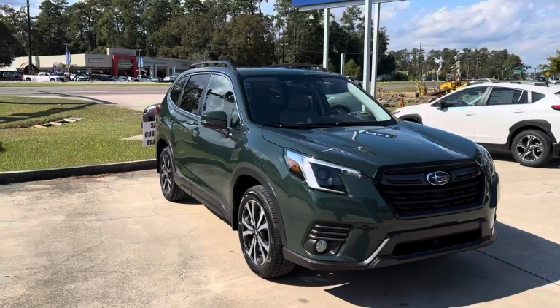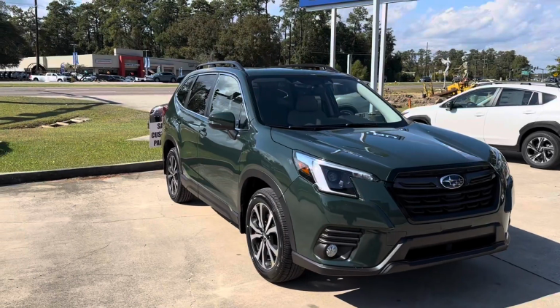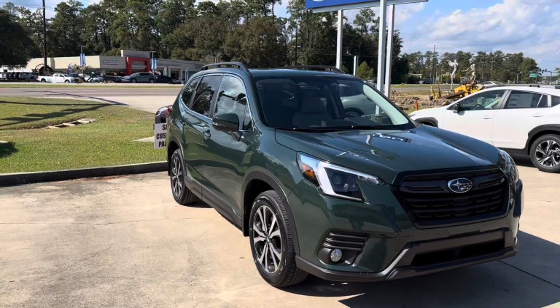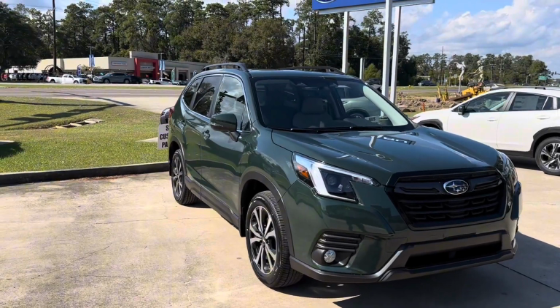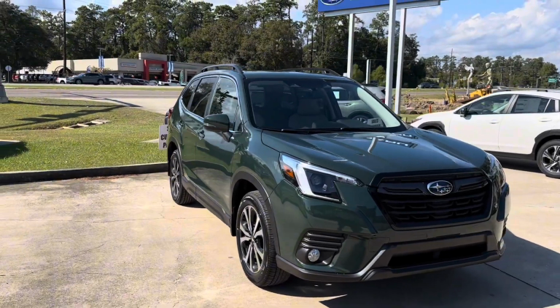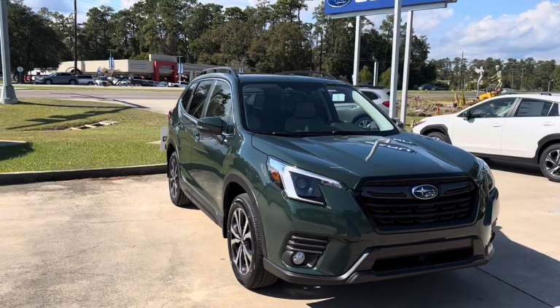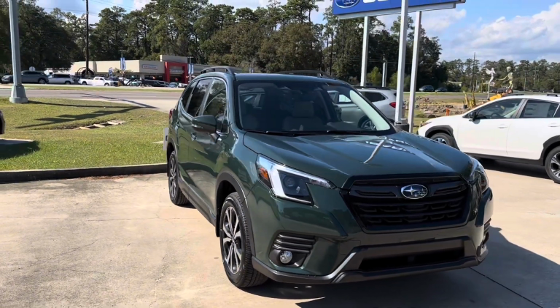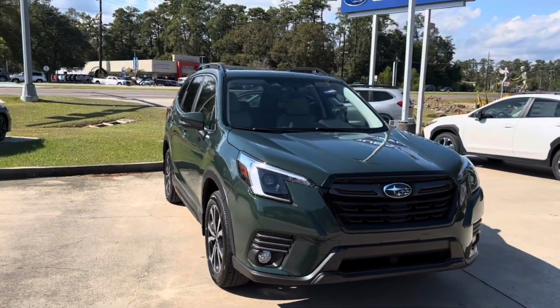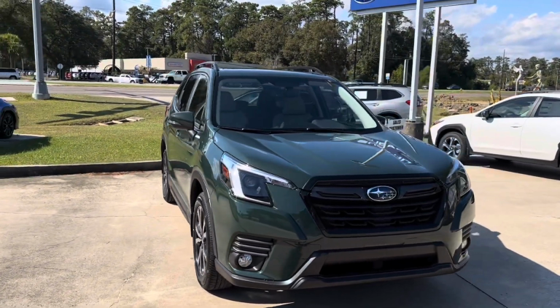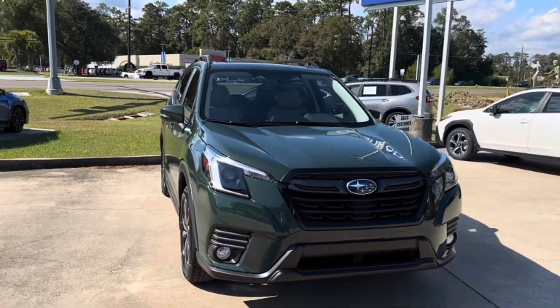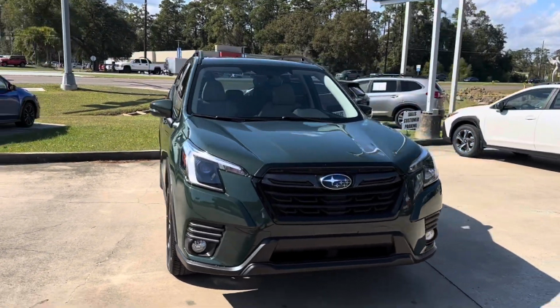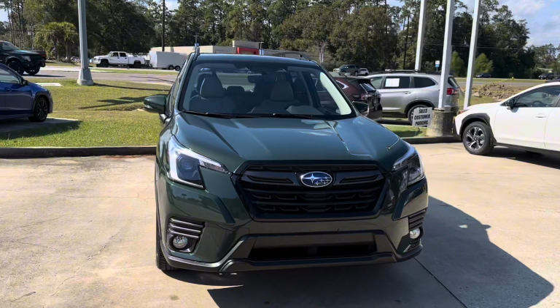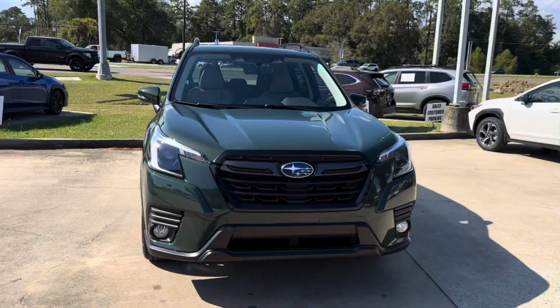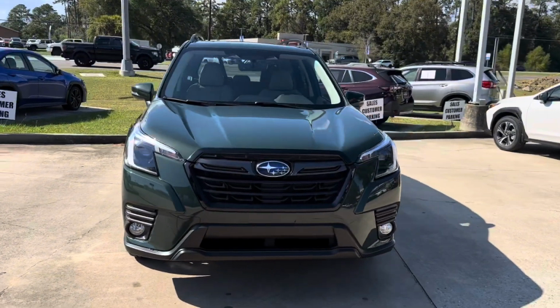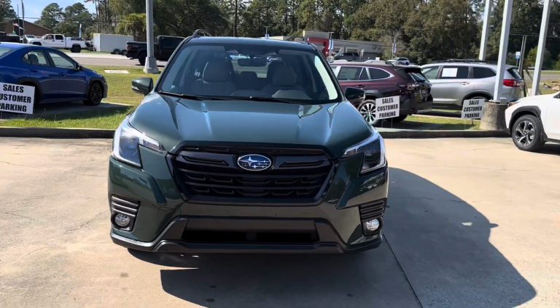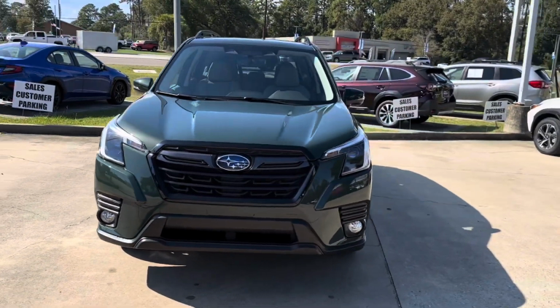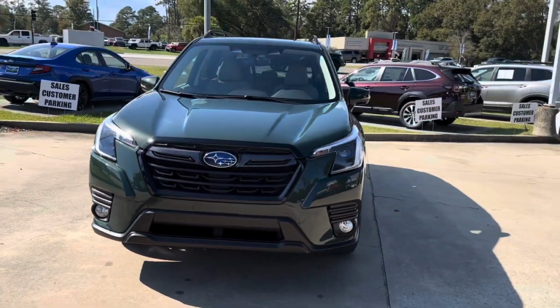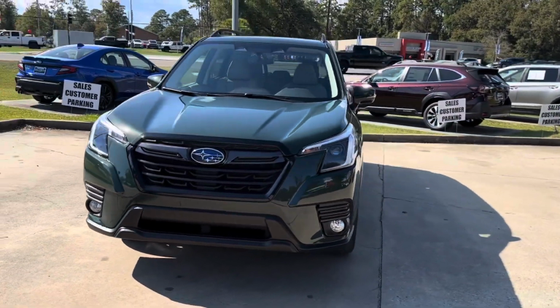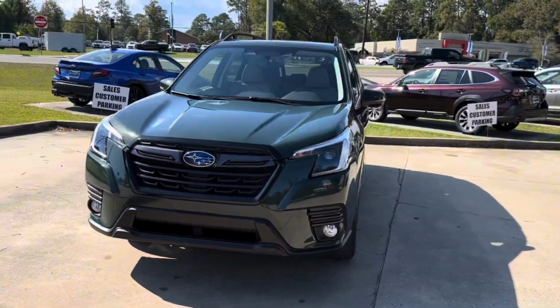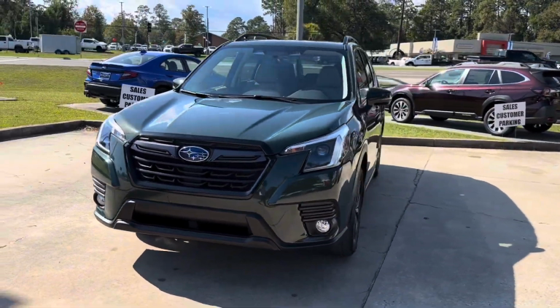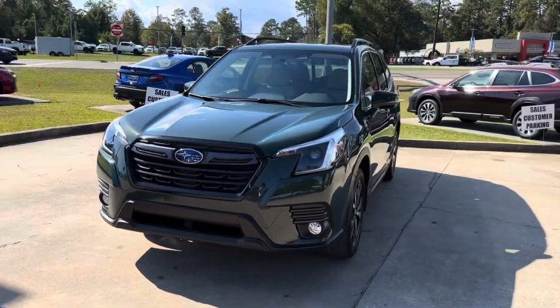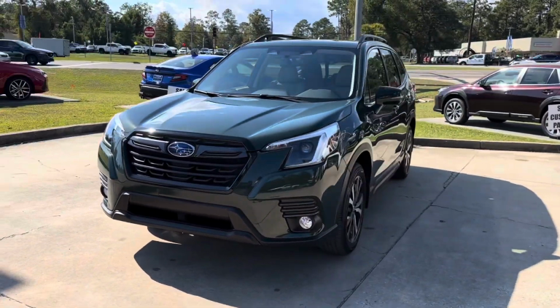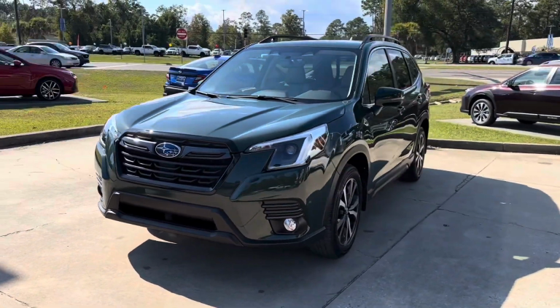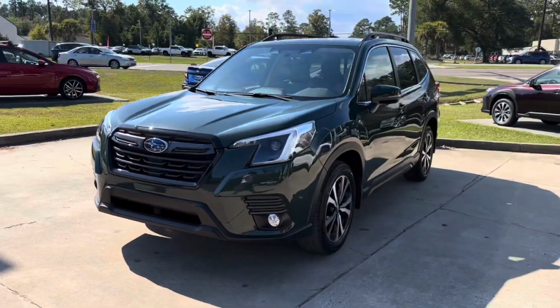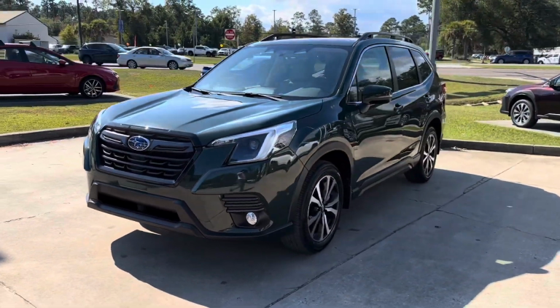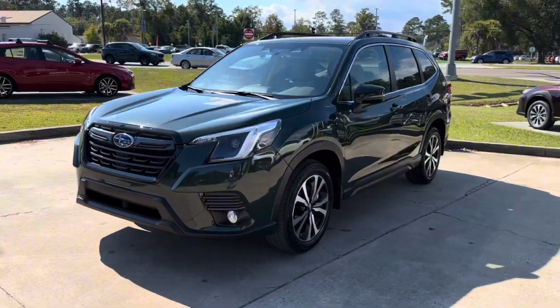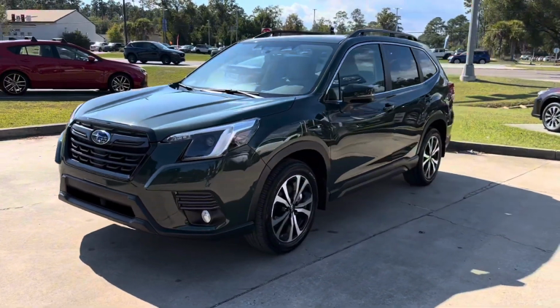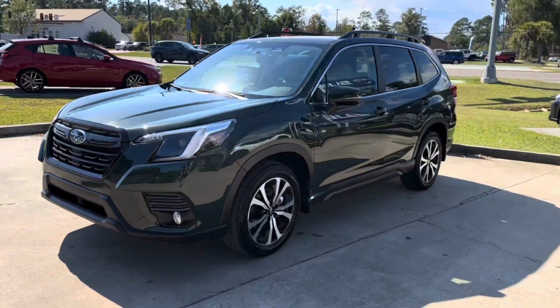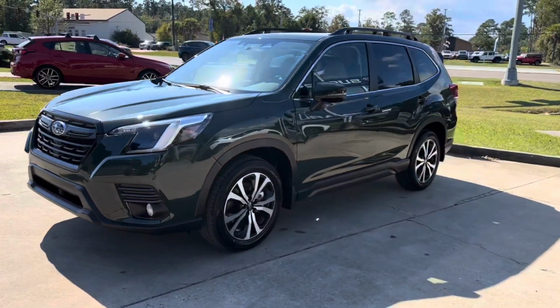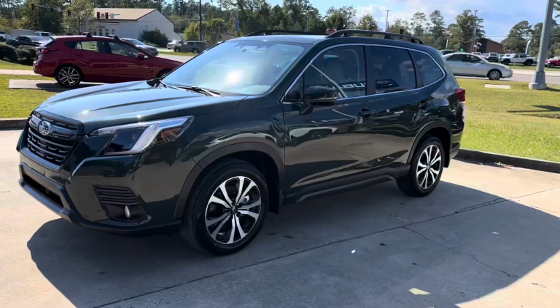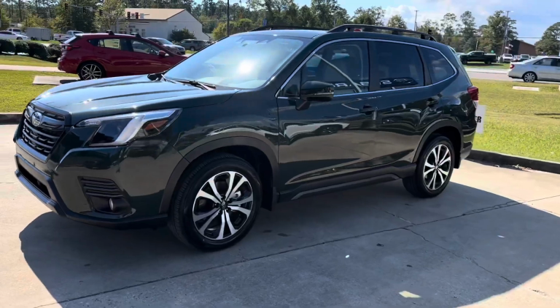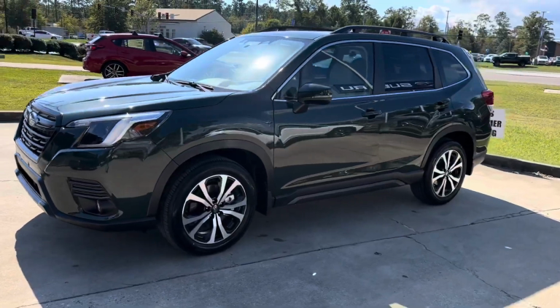Thank you for your interest in Baldwin Subaru. Today we're going to be taking a look at our brand new 2023 Subaru Forester Limited. Let's go check it out.